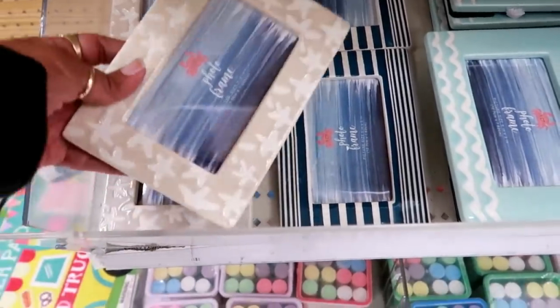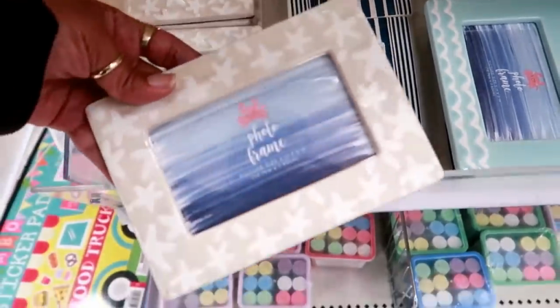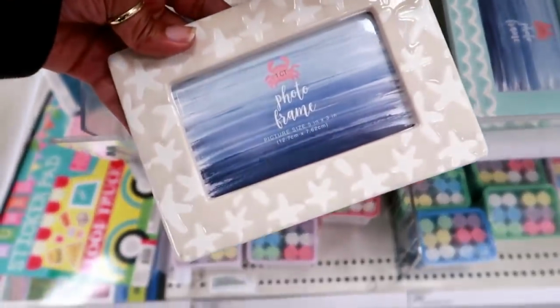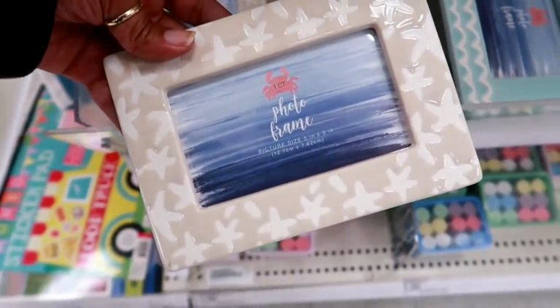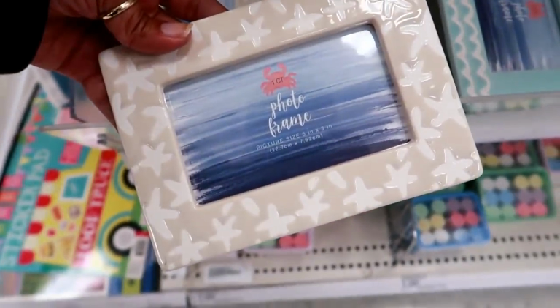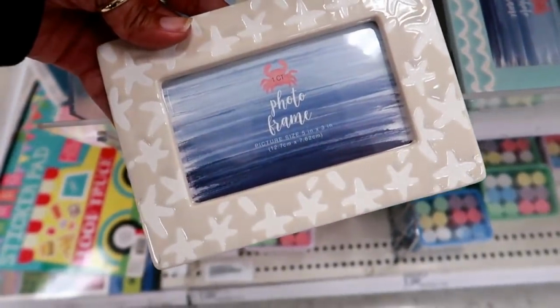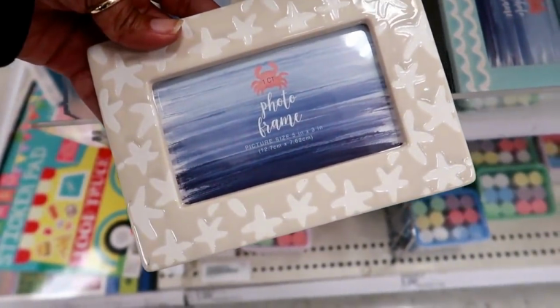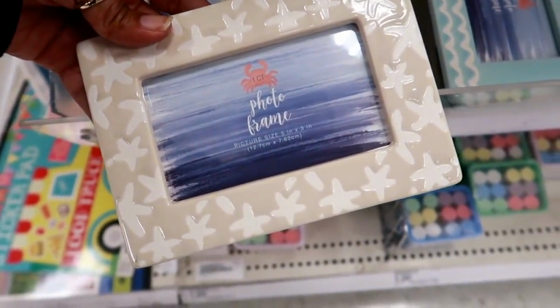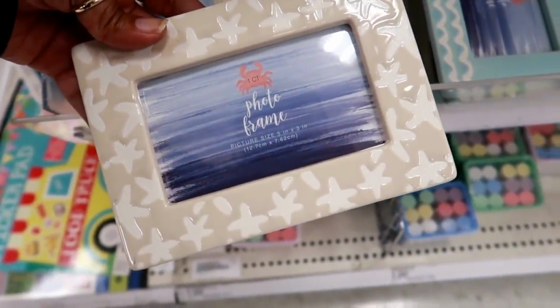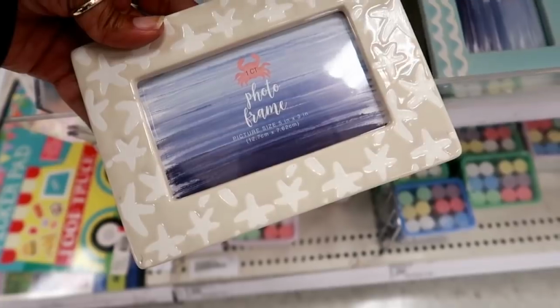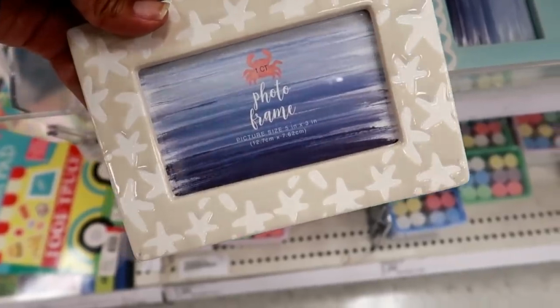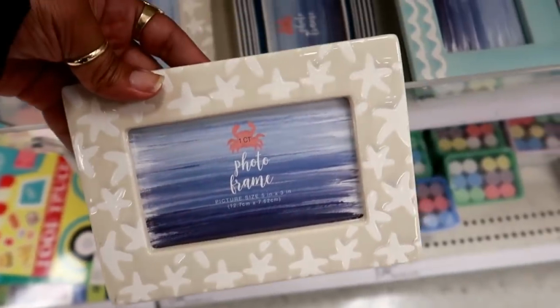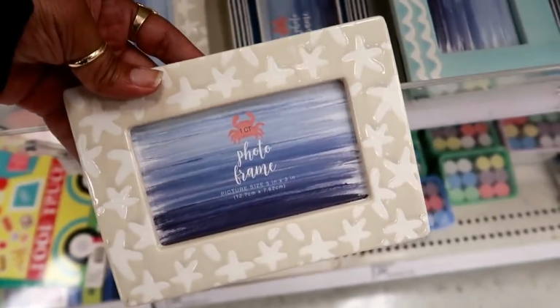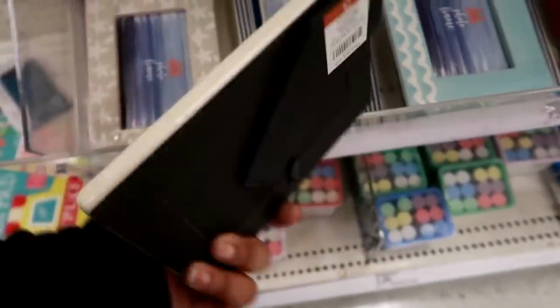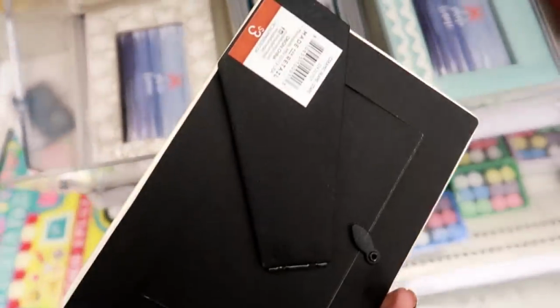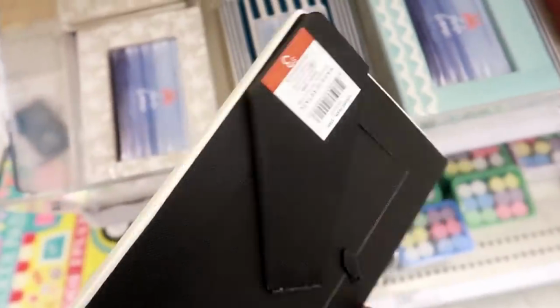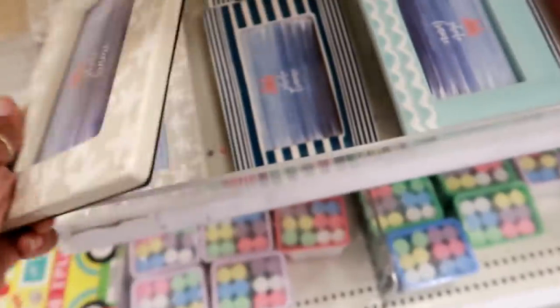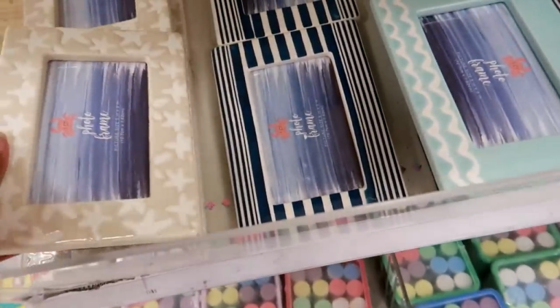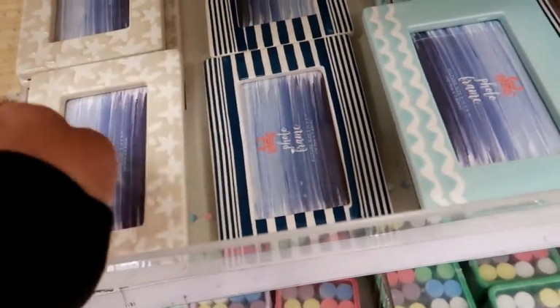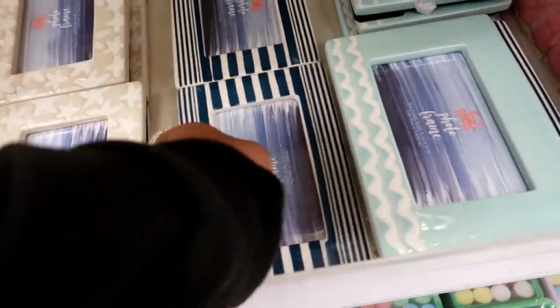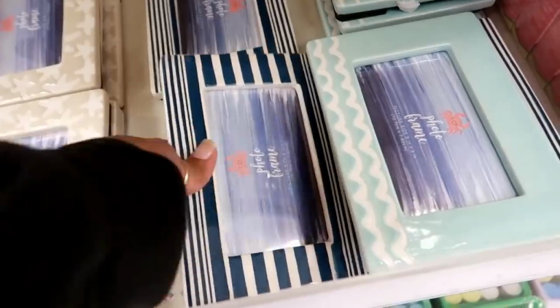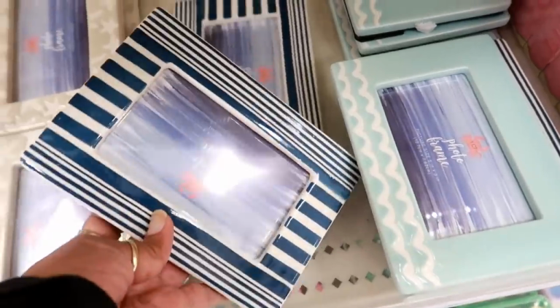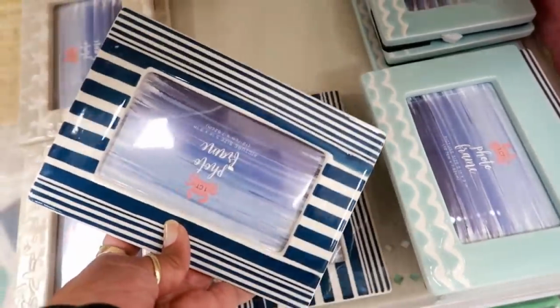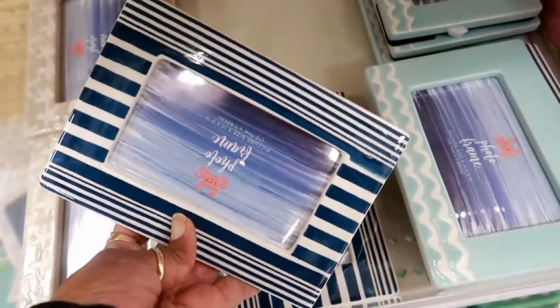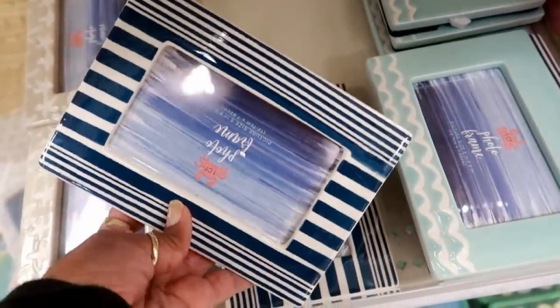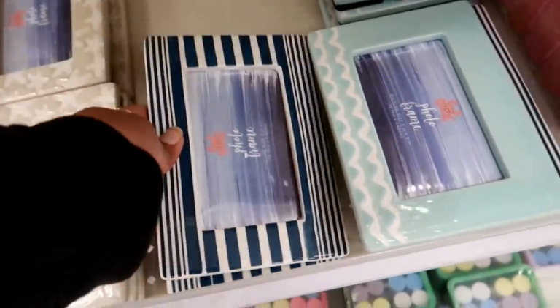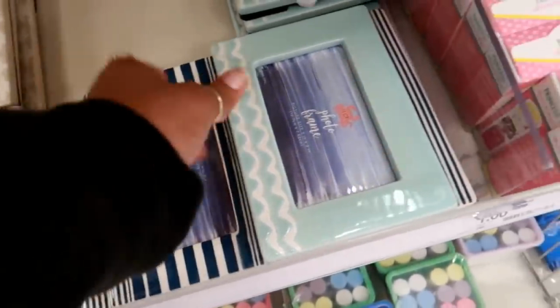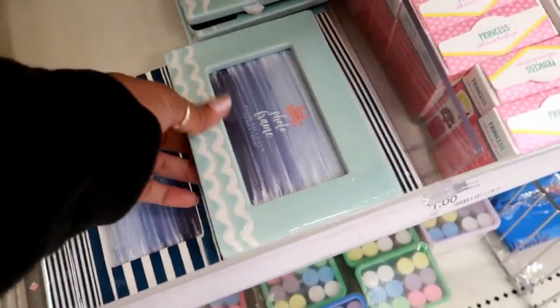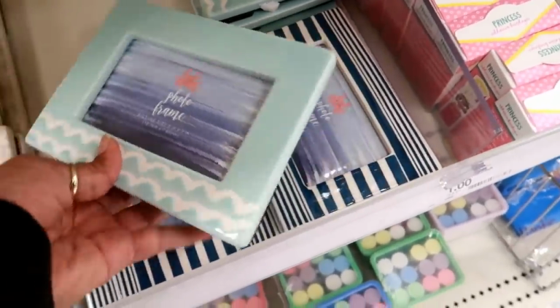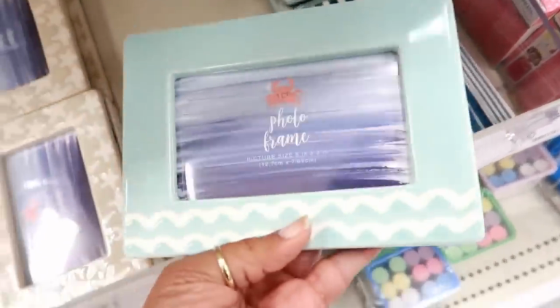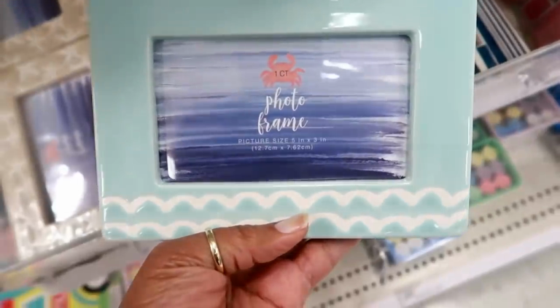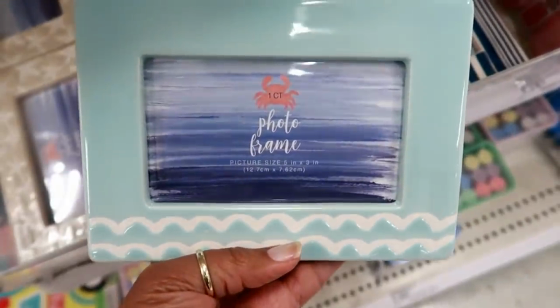Oh these are pretty — look at that photo frame. It fits a five by three picture and it has seashells on it. These are three dollars. I see a blue striped one and also this one with the waves at the bottom. I like those, those are cute.